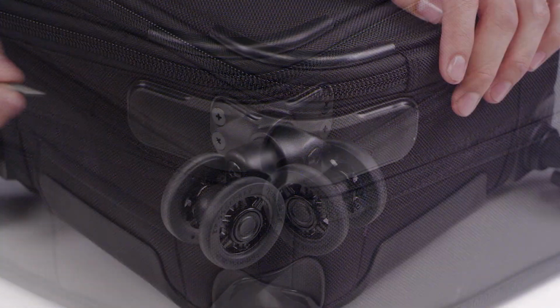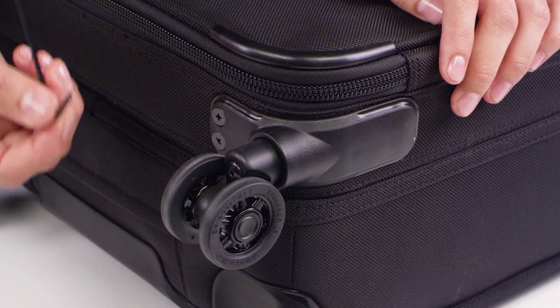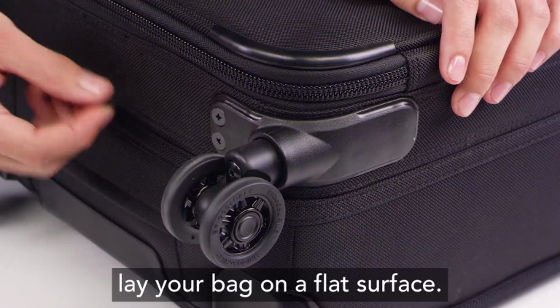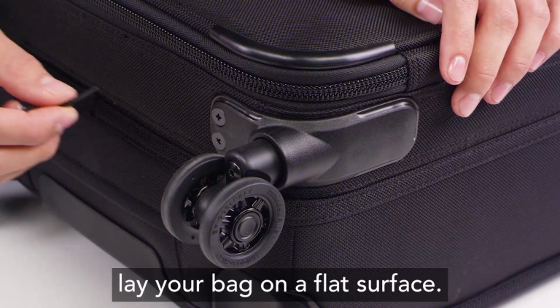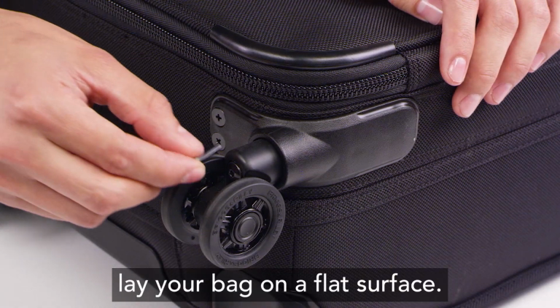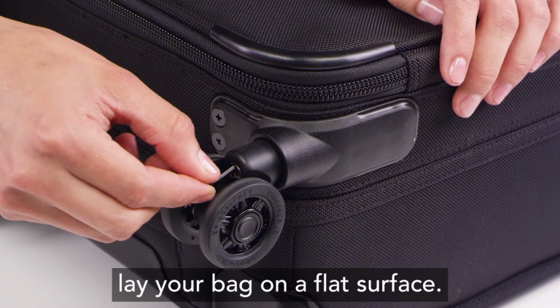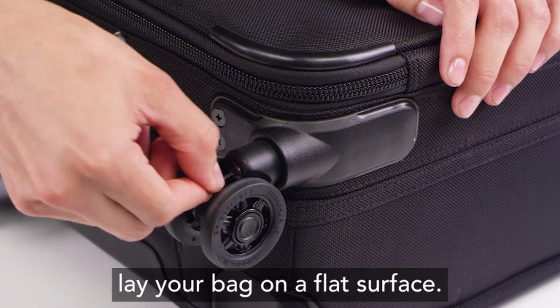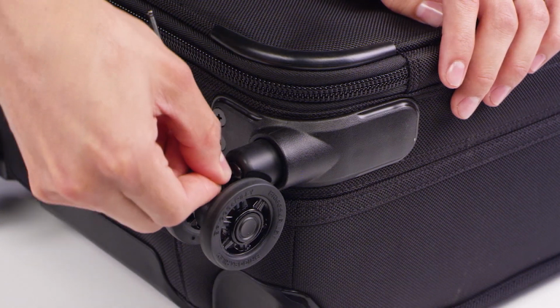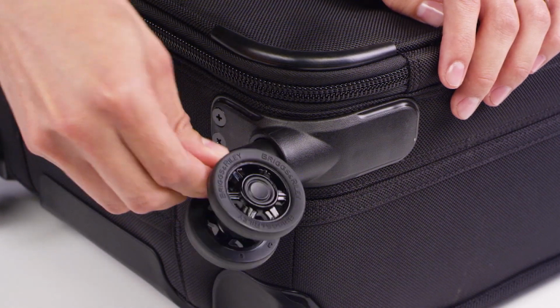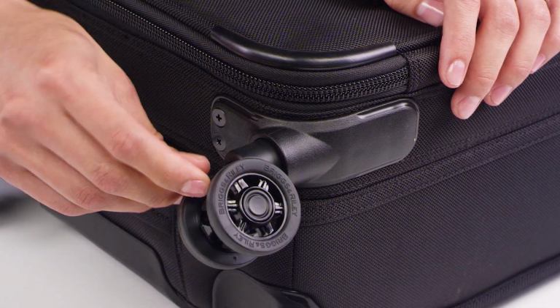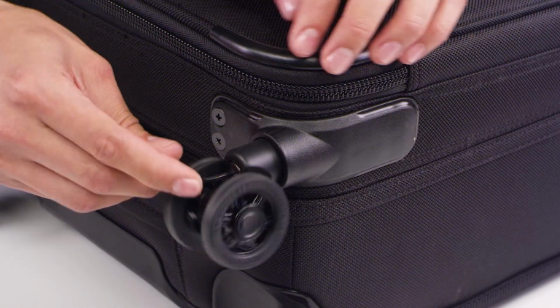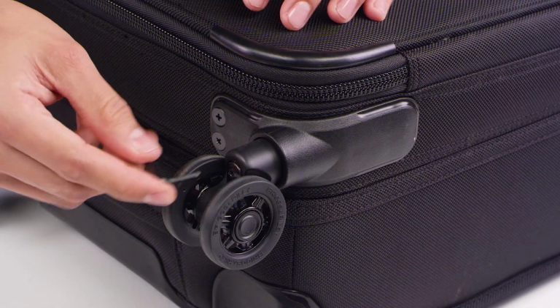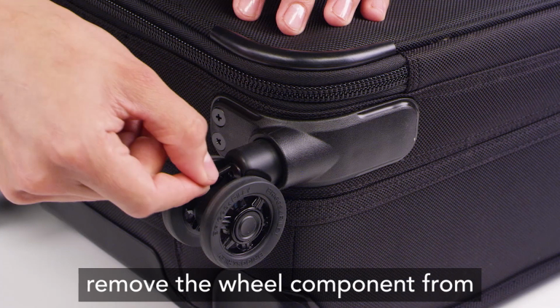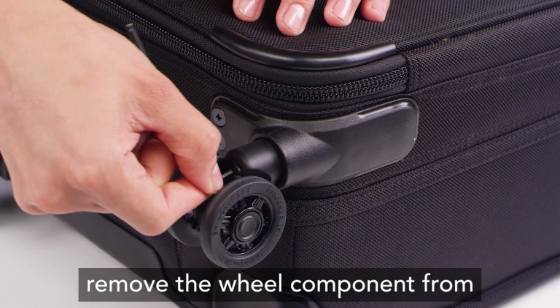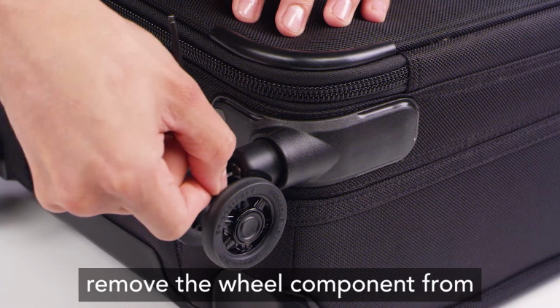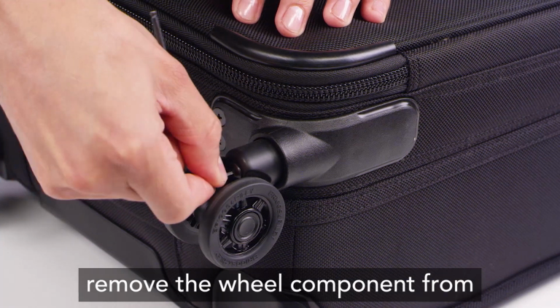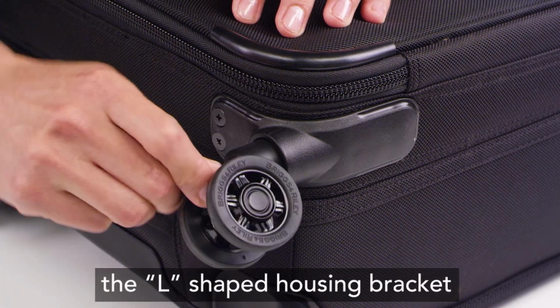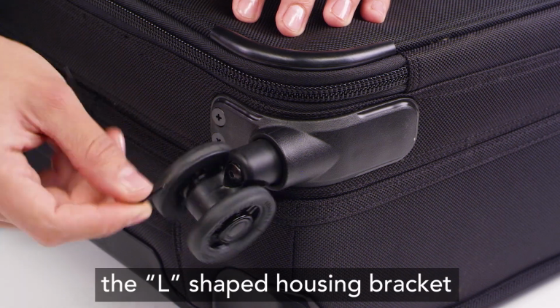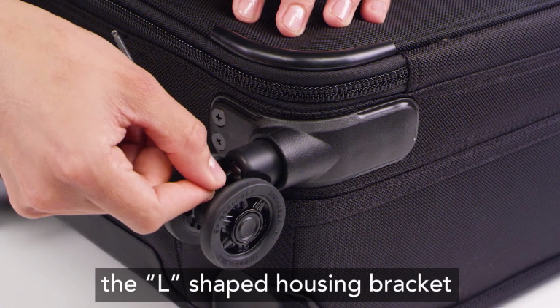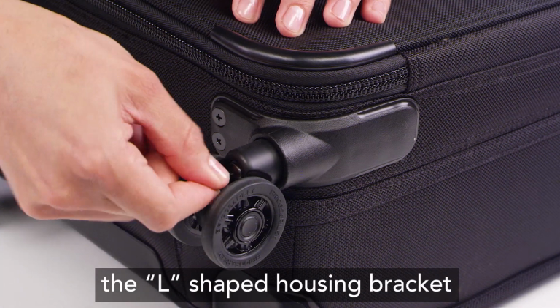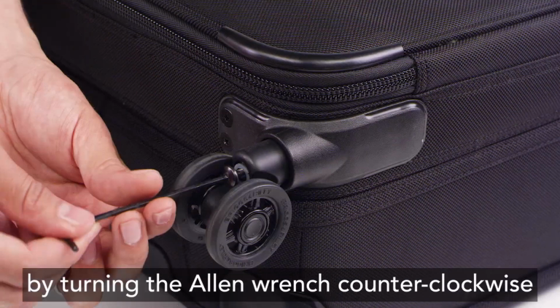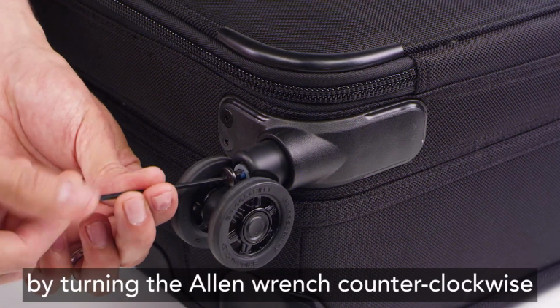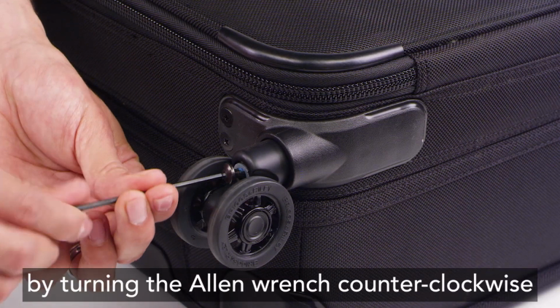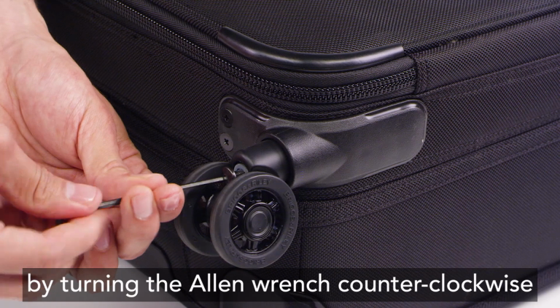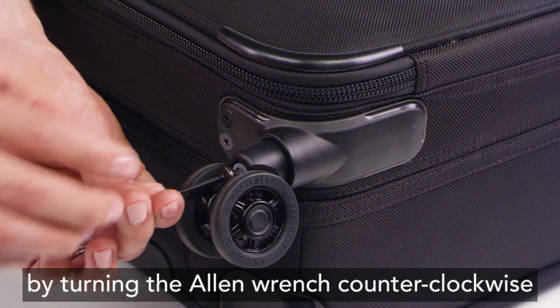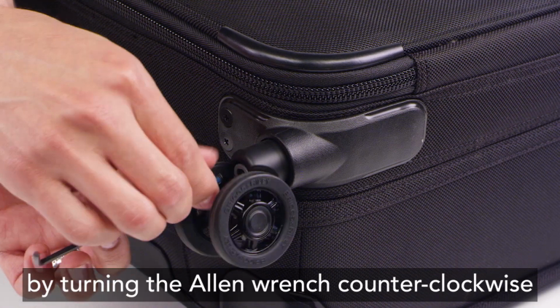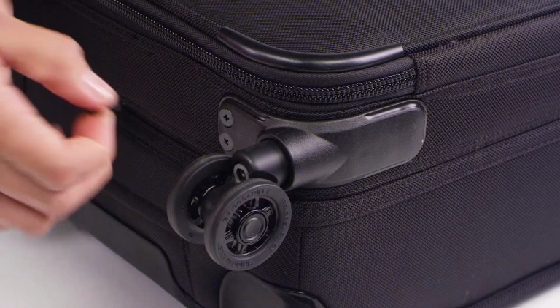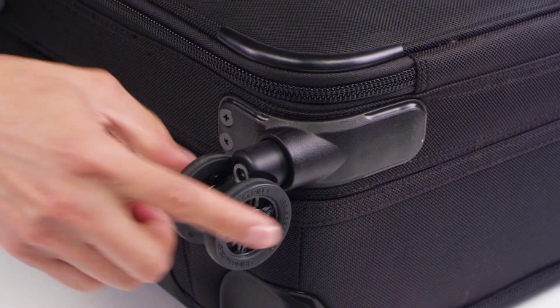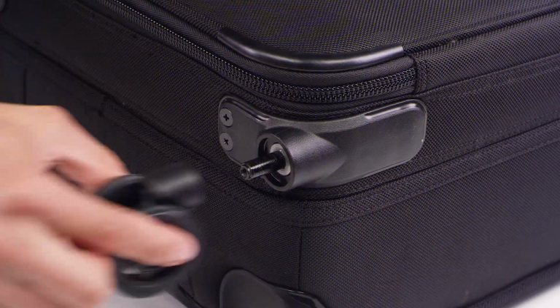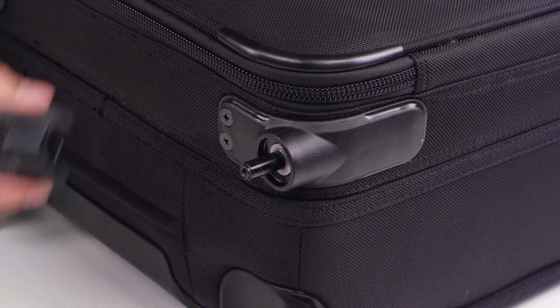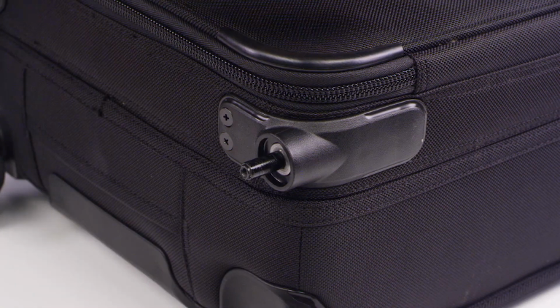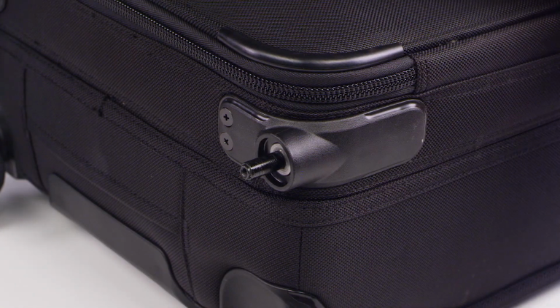Simply lay your bag on a flat surface. Using the allen wrench provided, remove the wheel component from the L shaped housing bracket by turning the allen wrench counterclockwise to loosen the screw that secures the wheel in place.